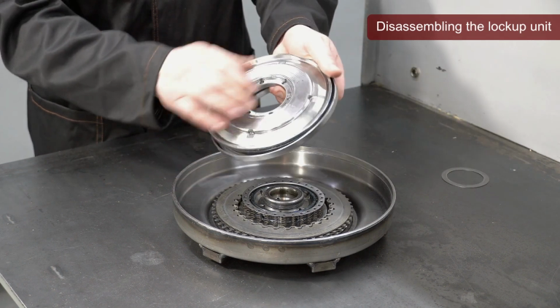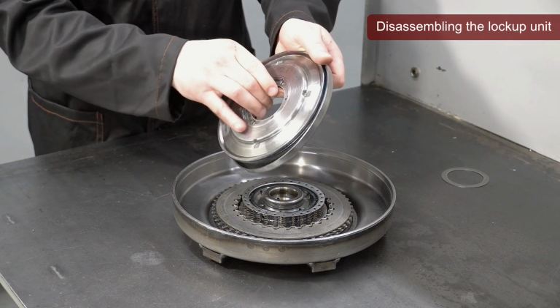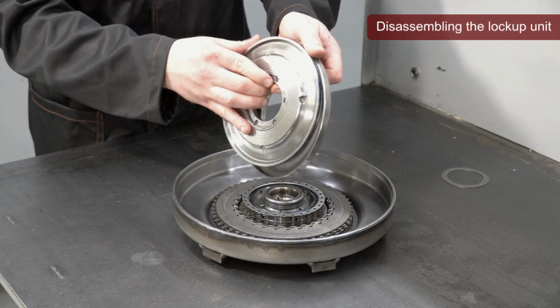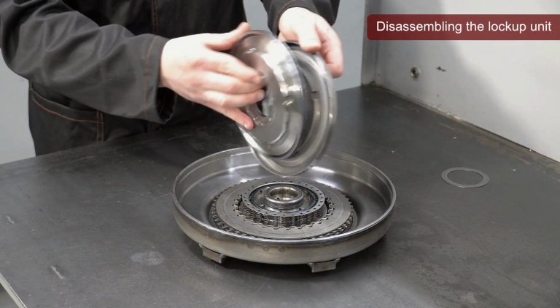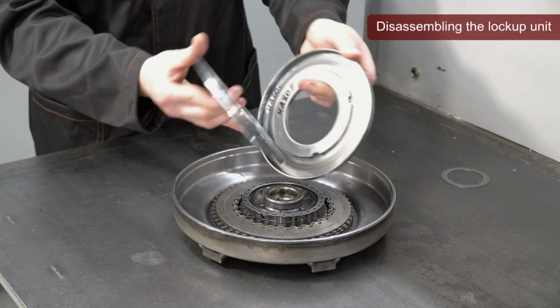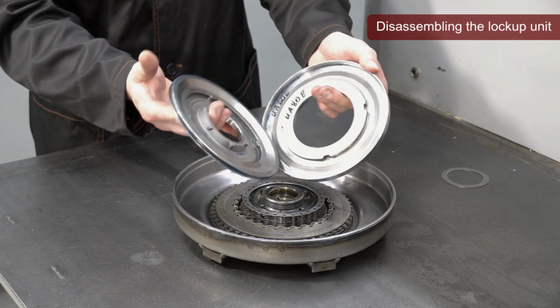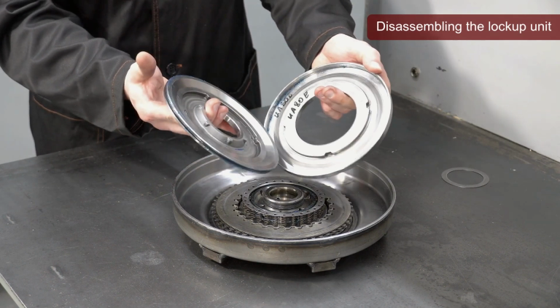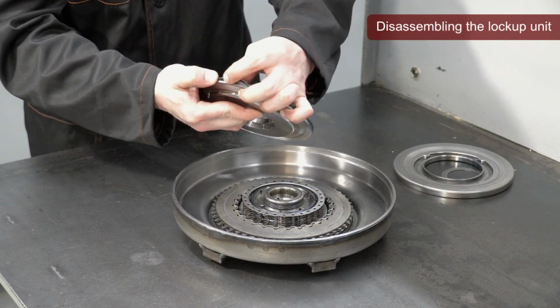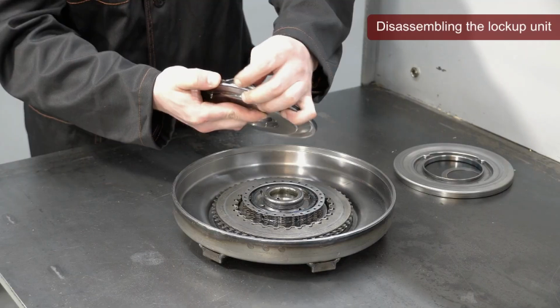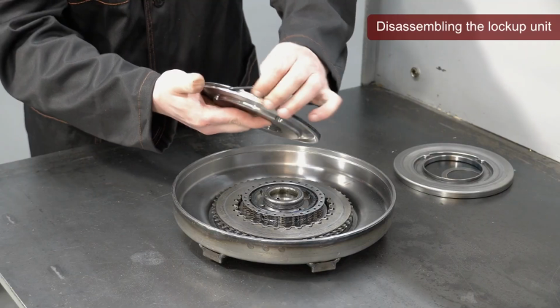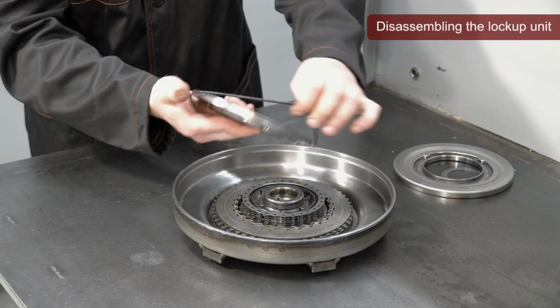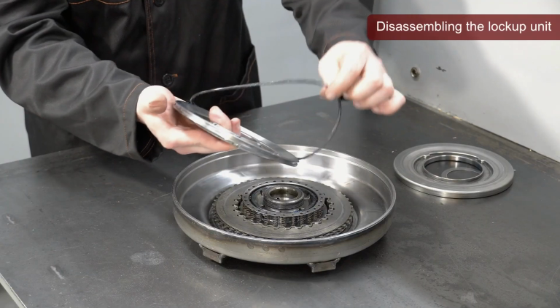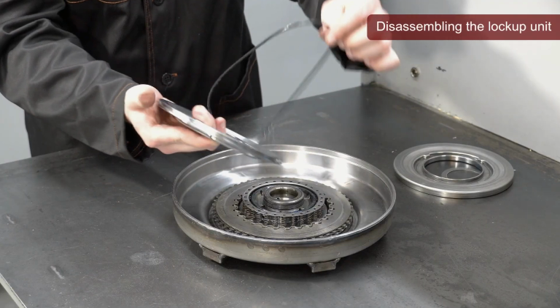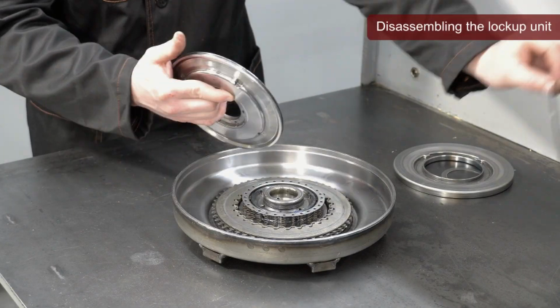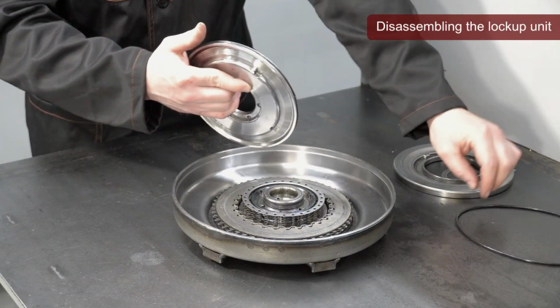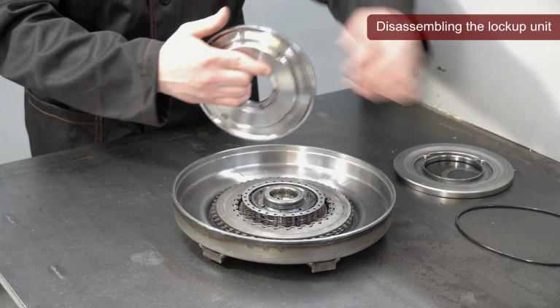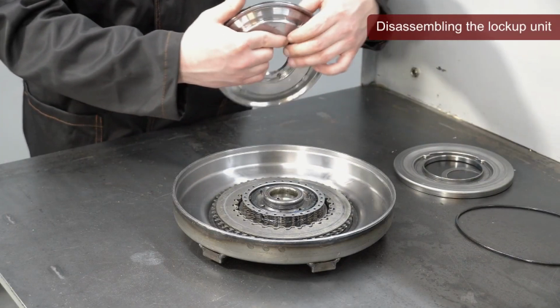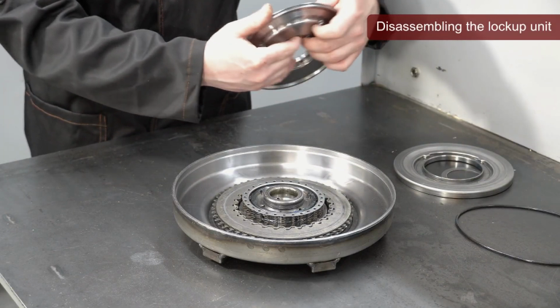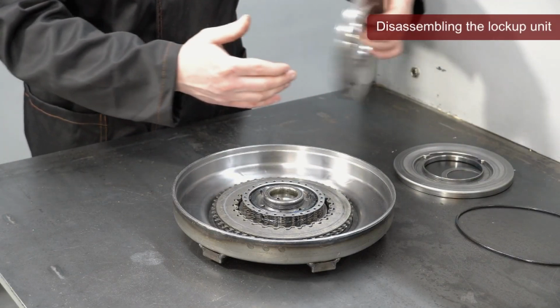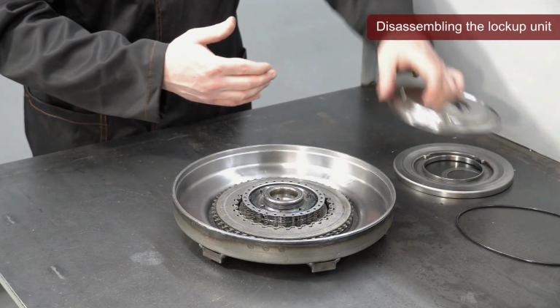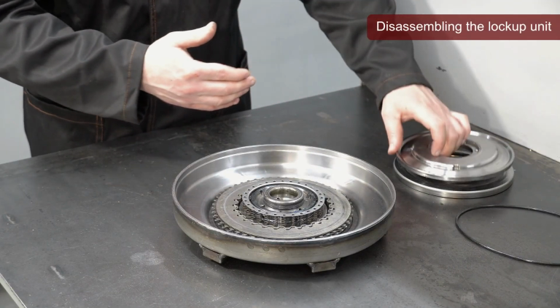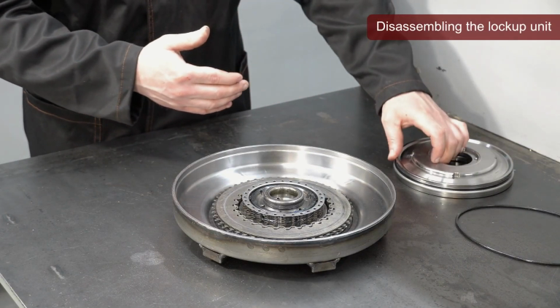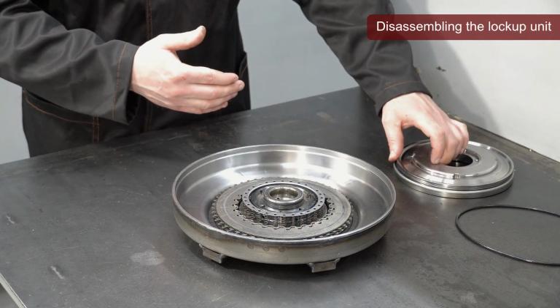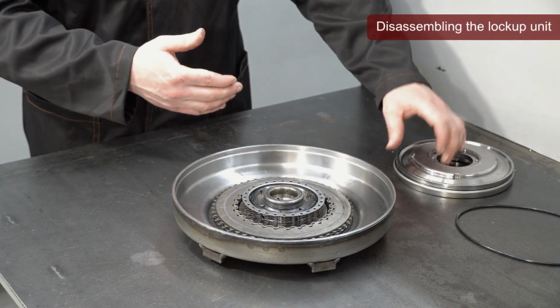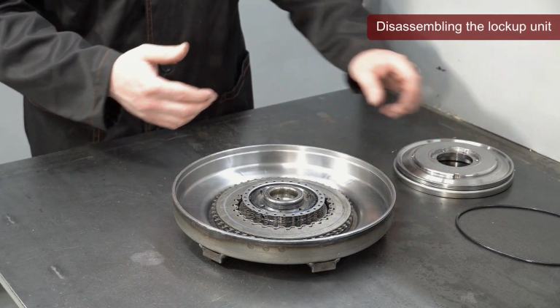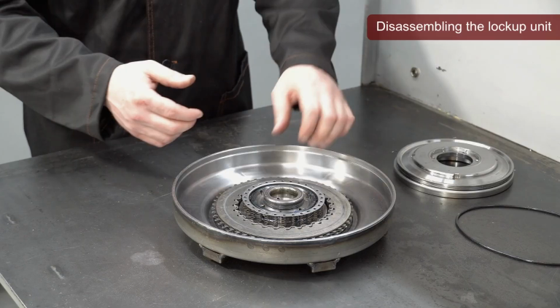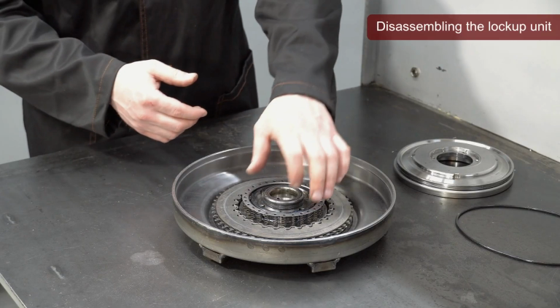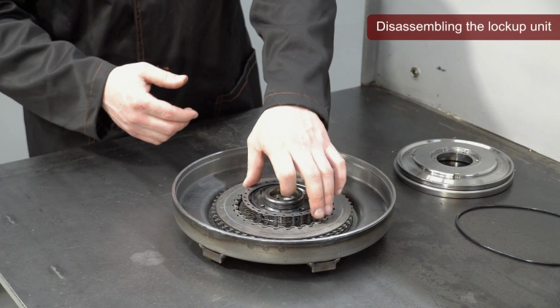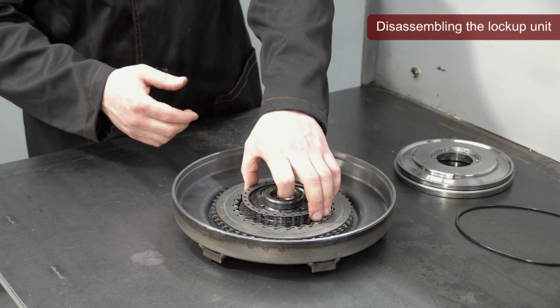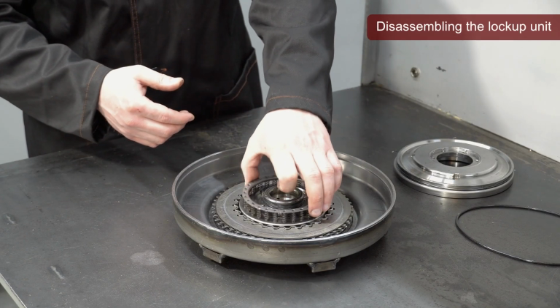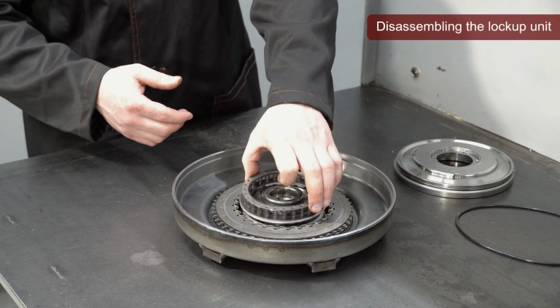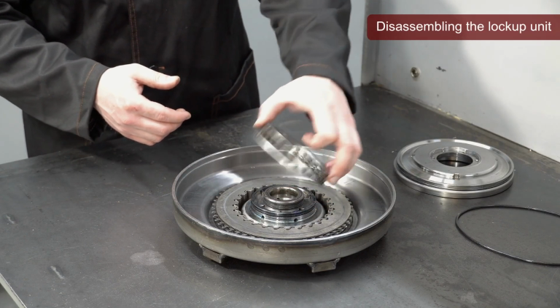The sealing ring, which is inserted into the groove of the torque converter piston, must be replaced. Once we remove the piston, we gain access to the internal components of the lockup unit.